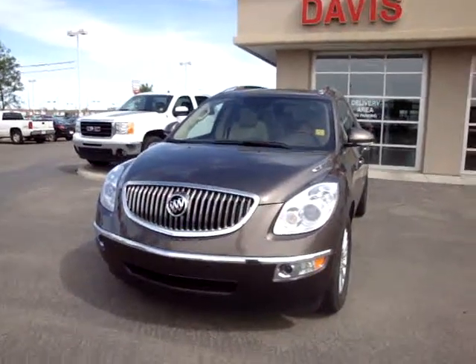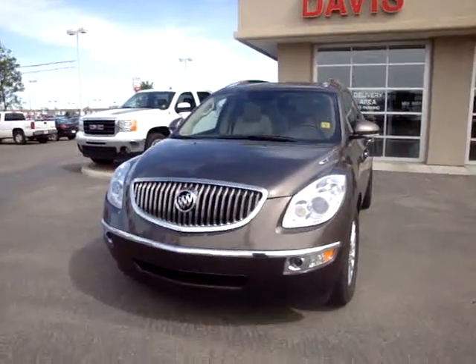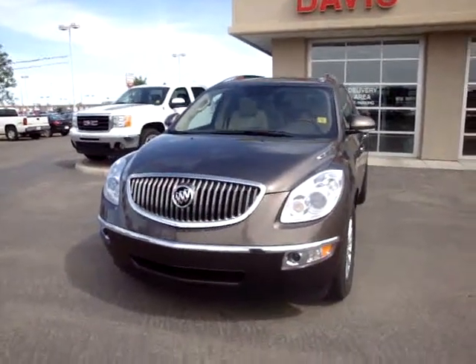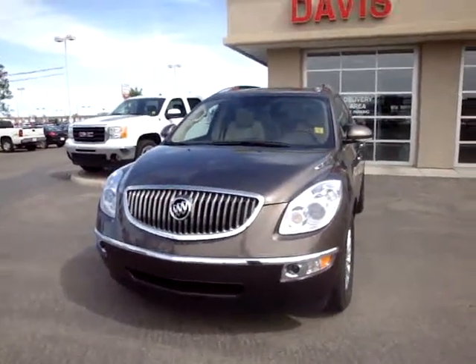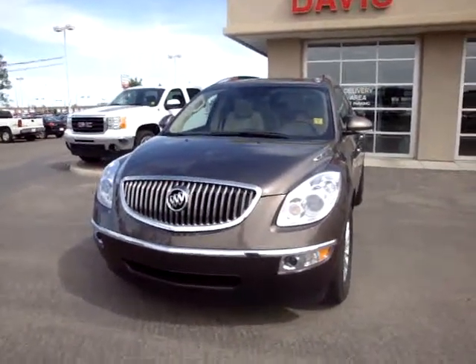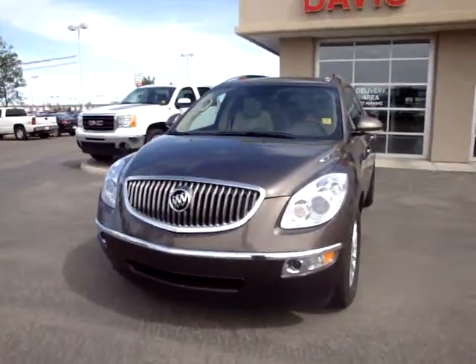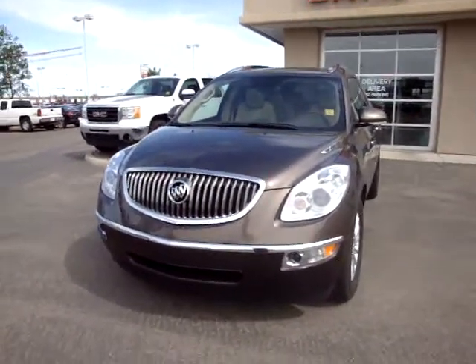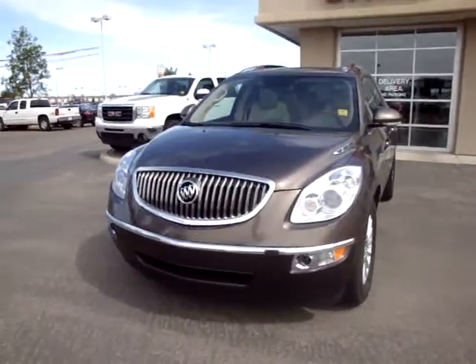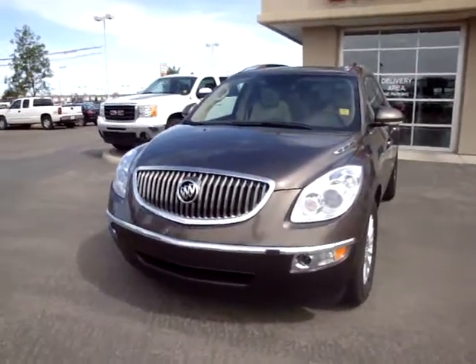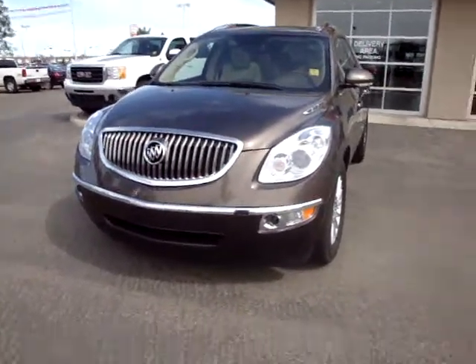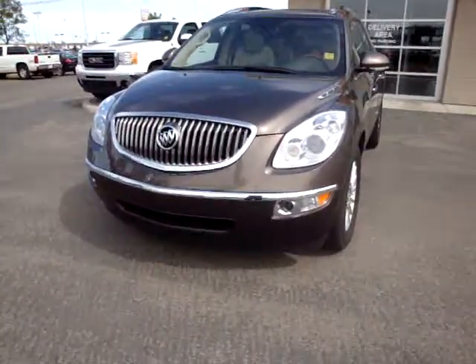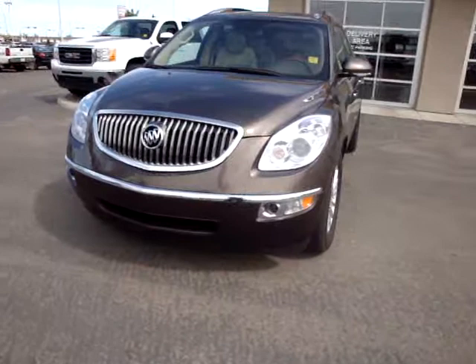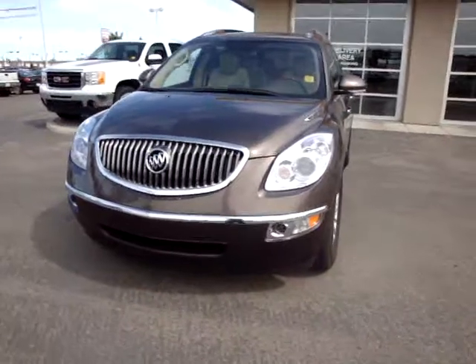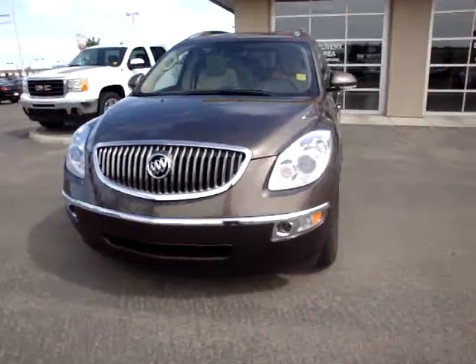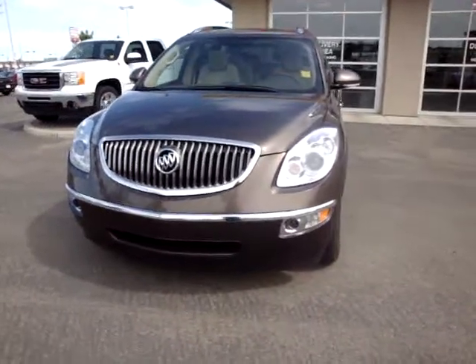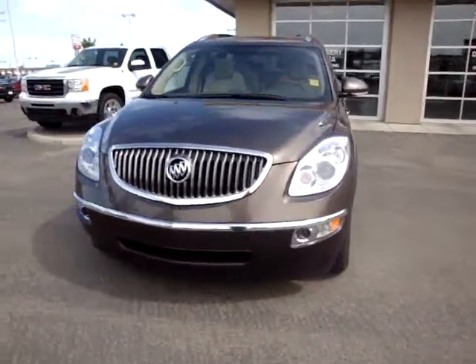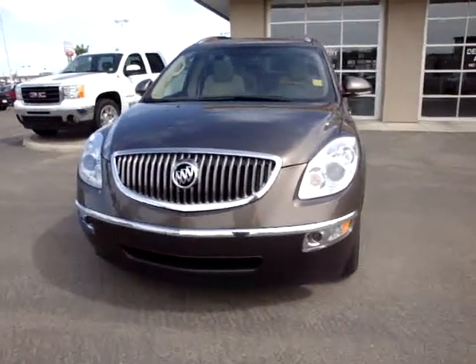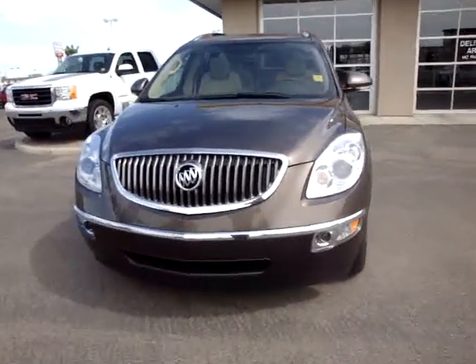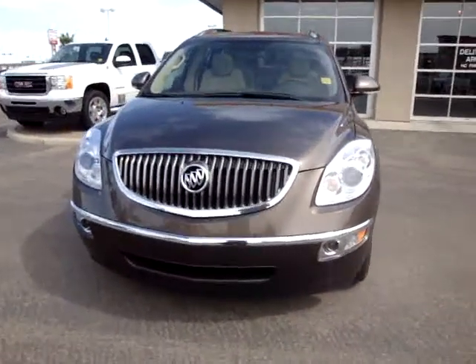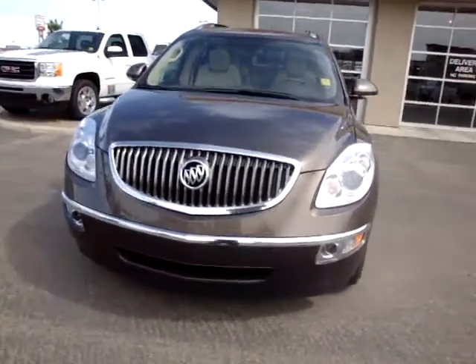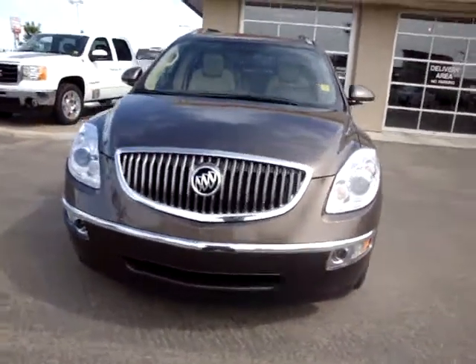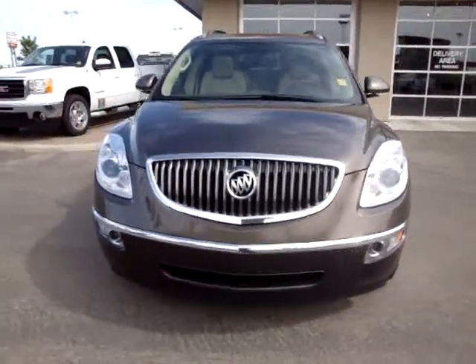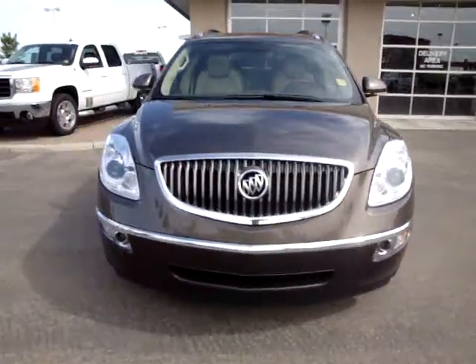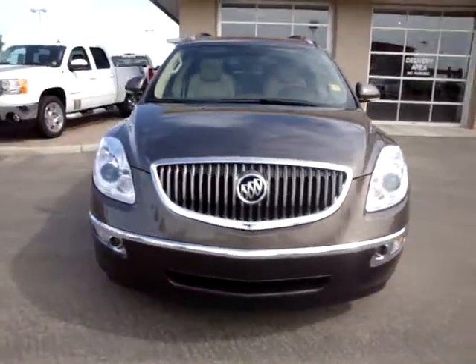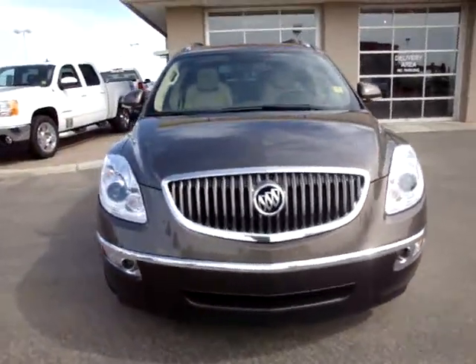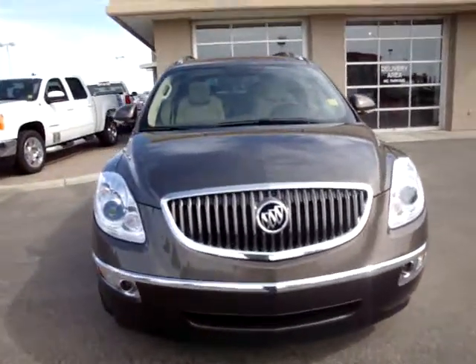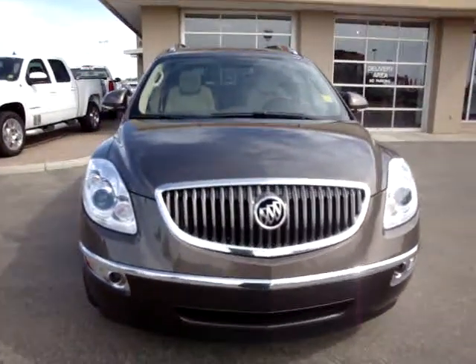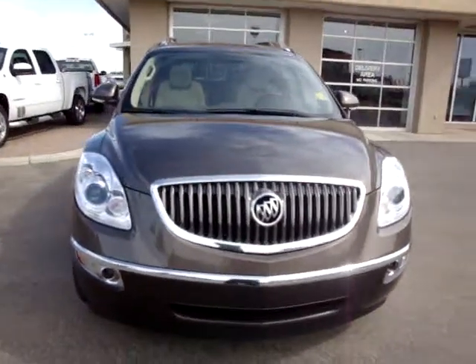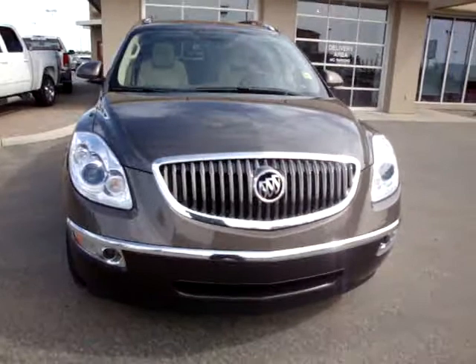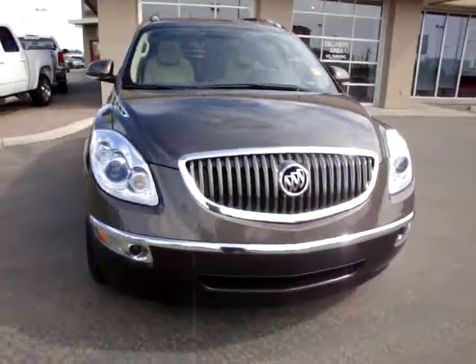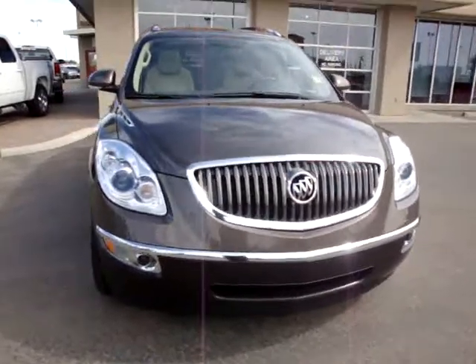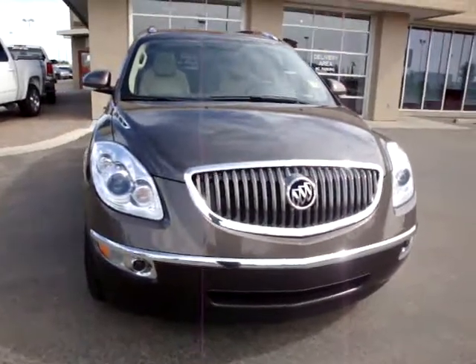Hello Clive, this is Rafael. So this is the unit that we were talking about over the phone. It's a nice bronze metallic Enclave, 2008.